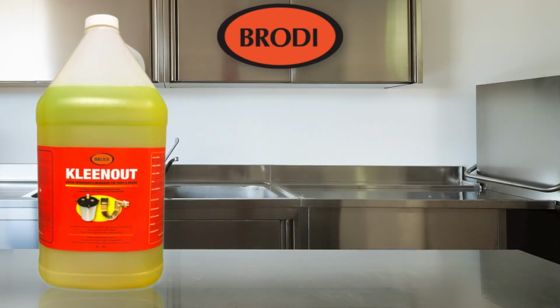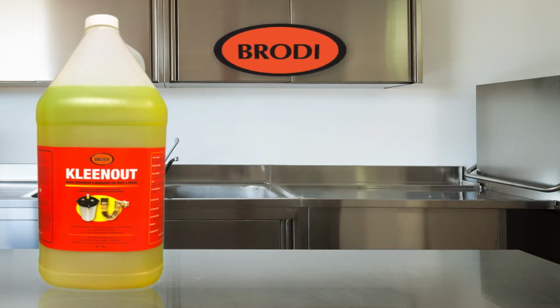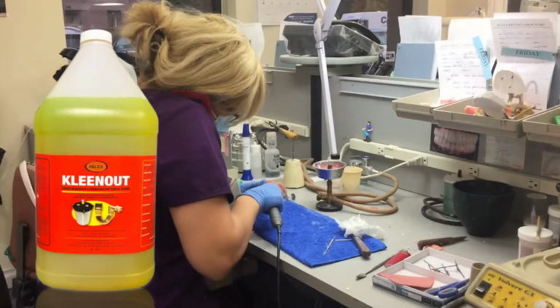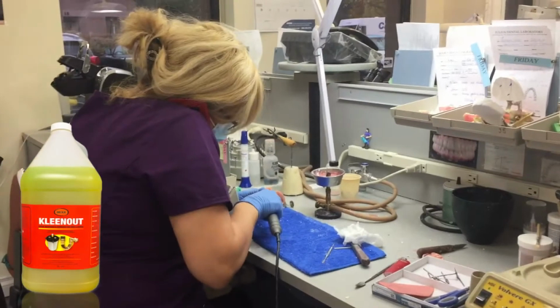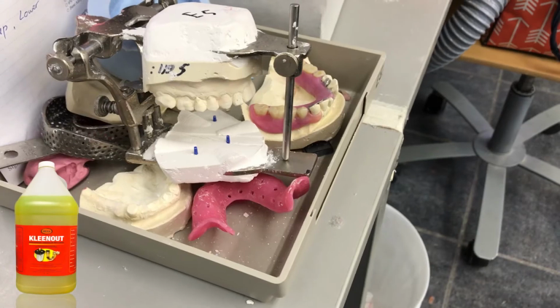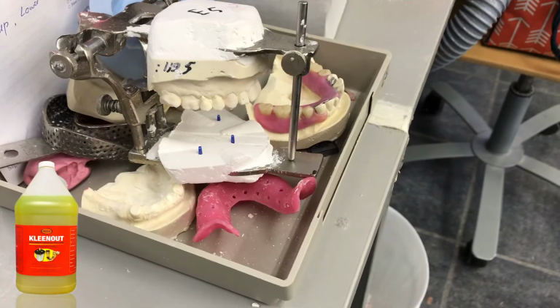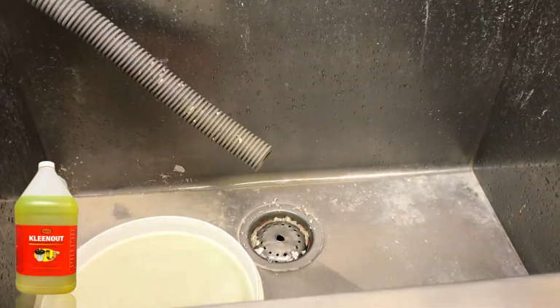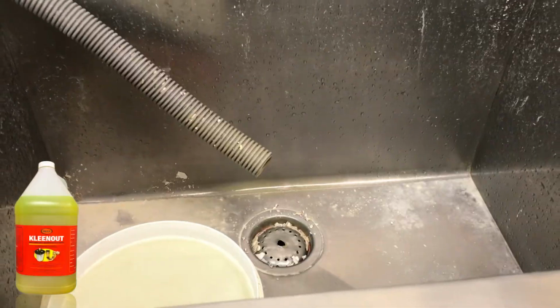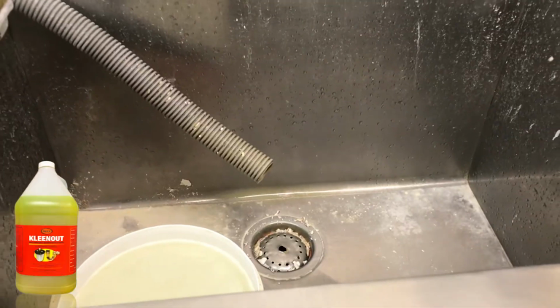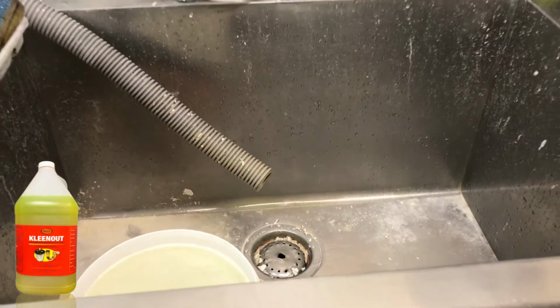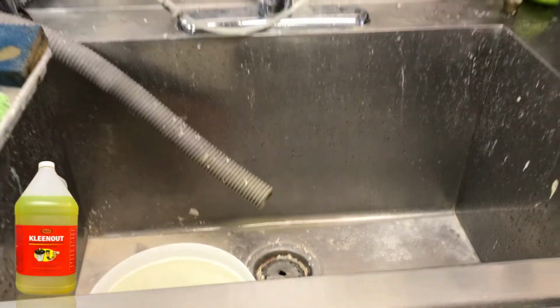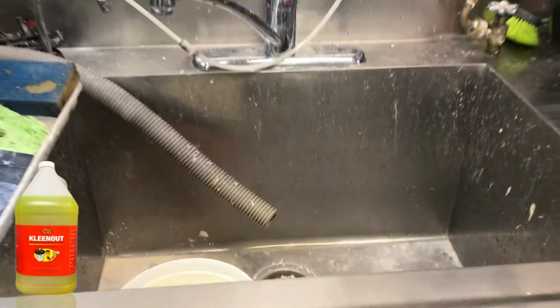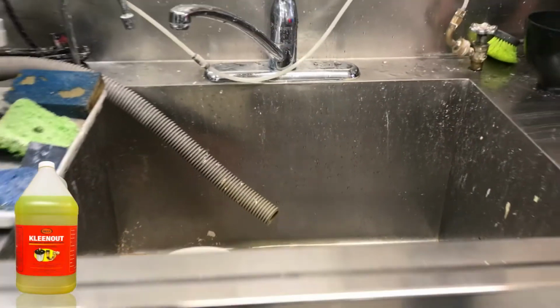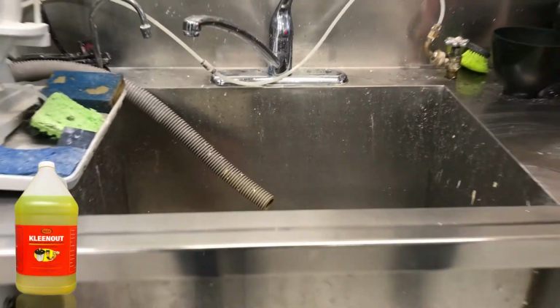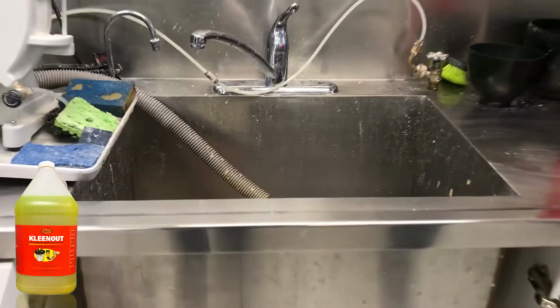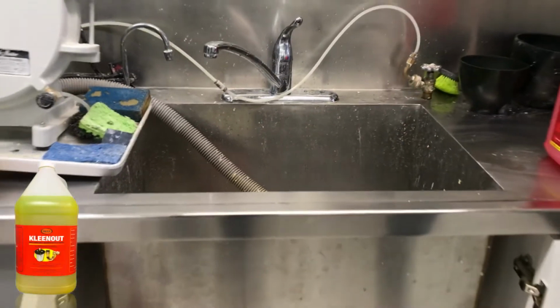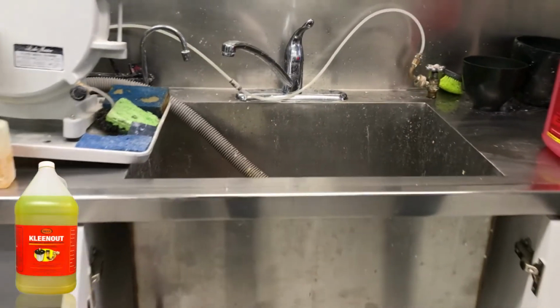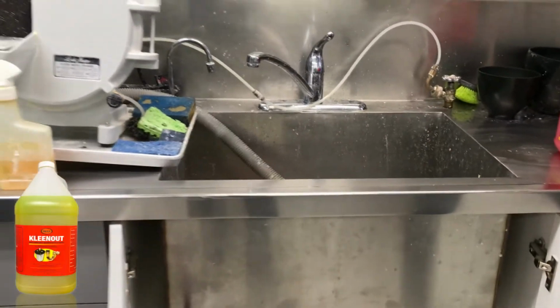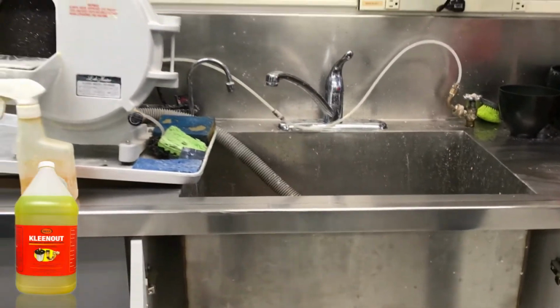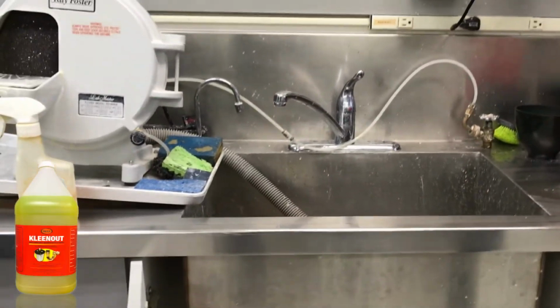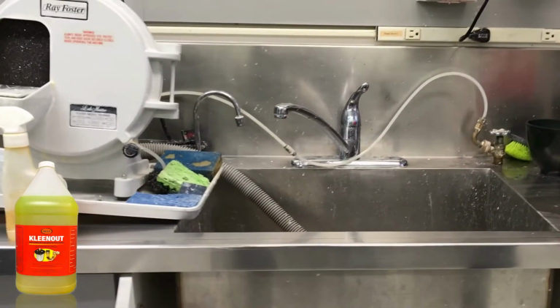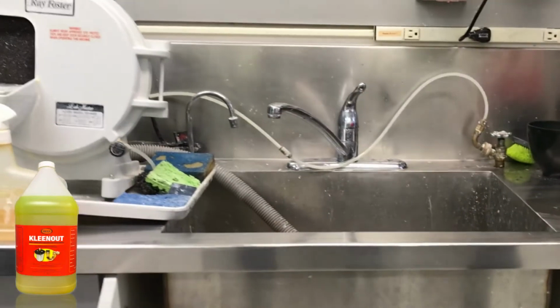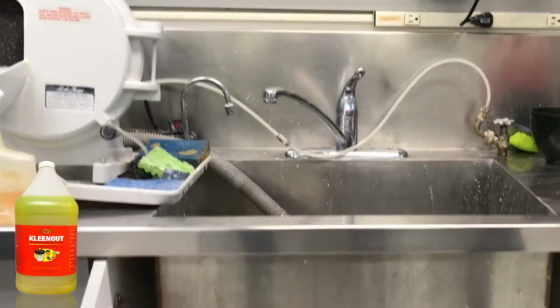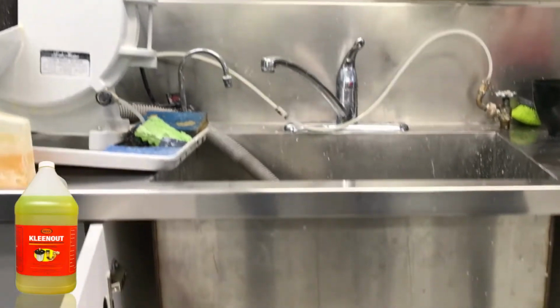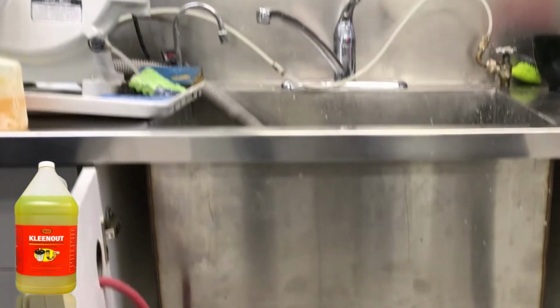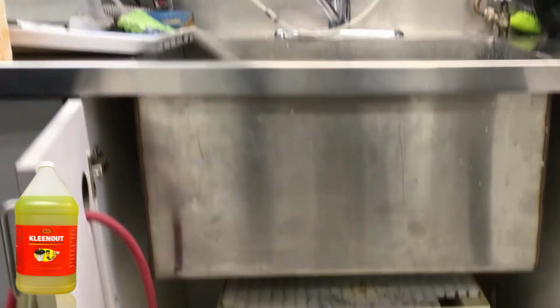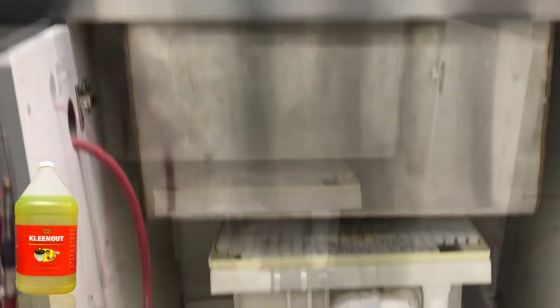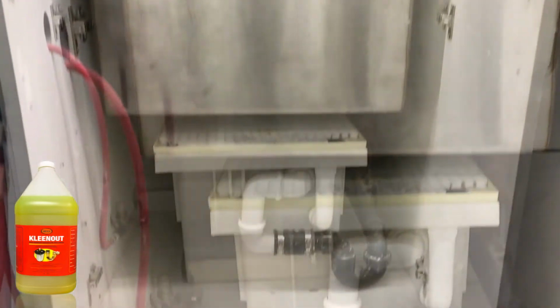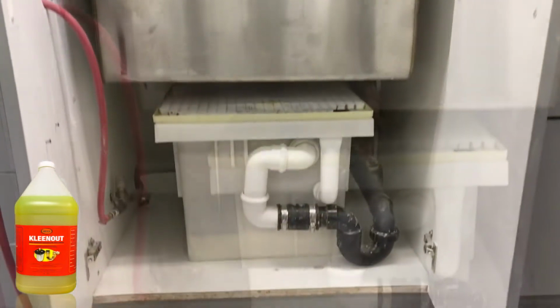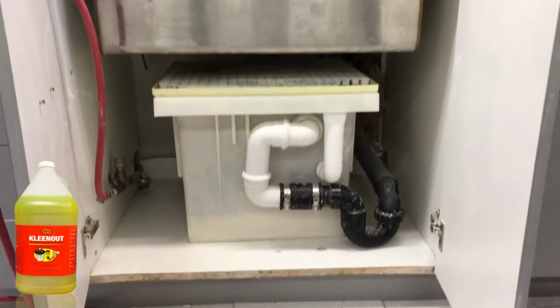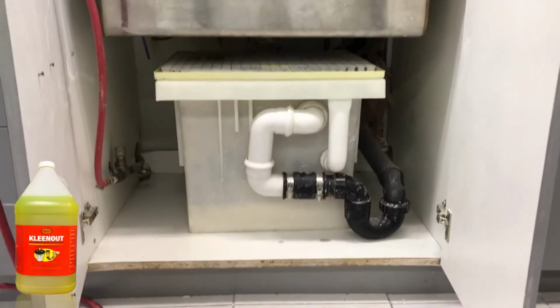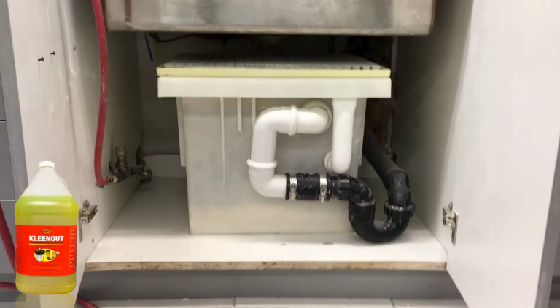Cleanout is used in dentists' offices, labs and medical buildings all around North America. It is environmentally friendly and safe for most drains.